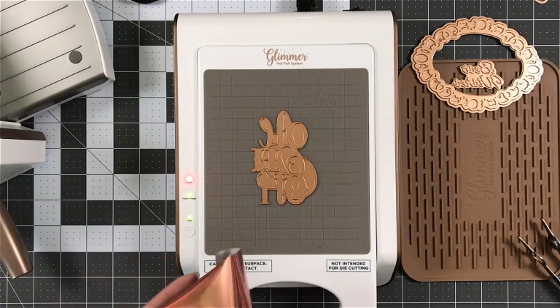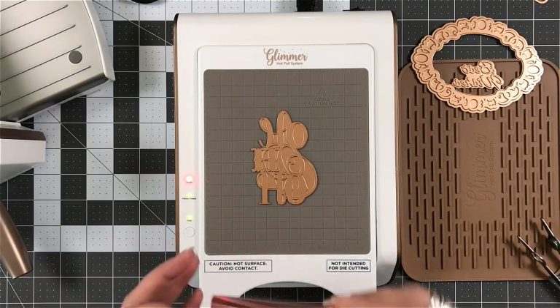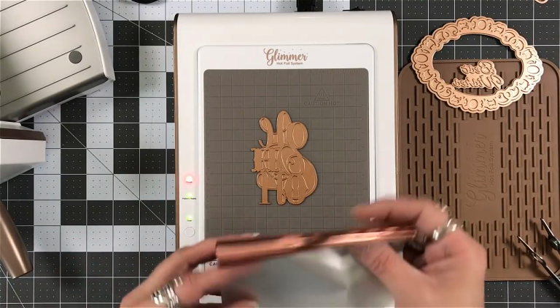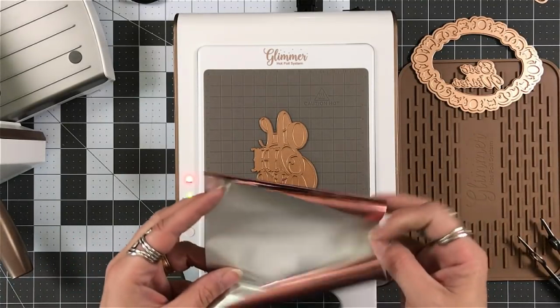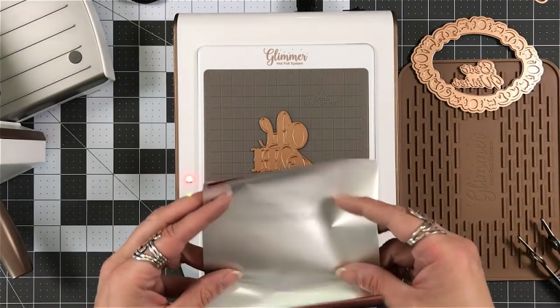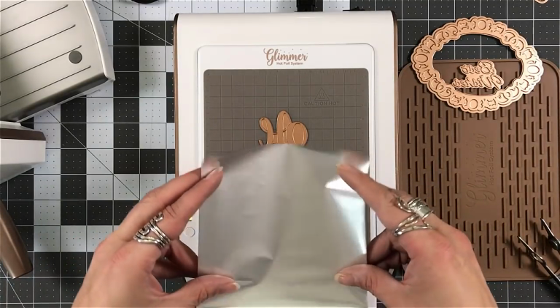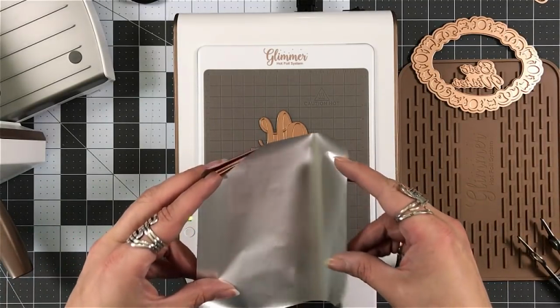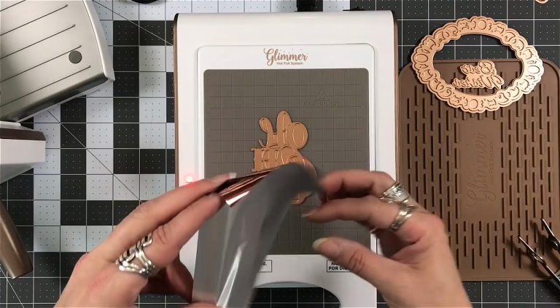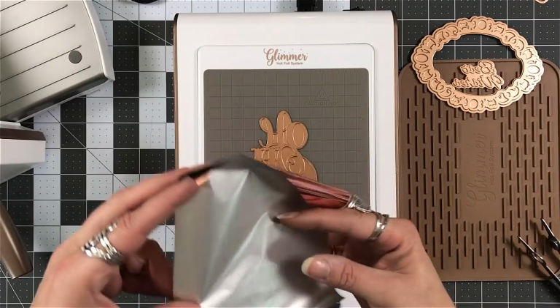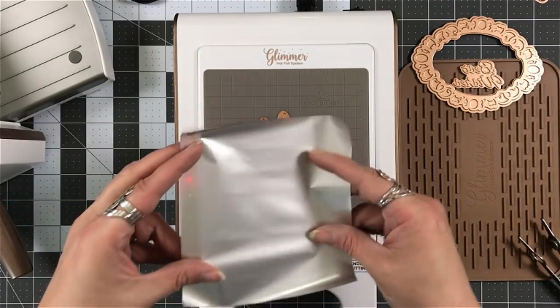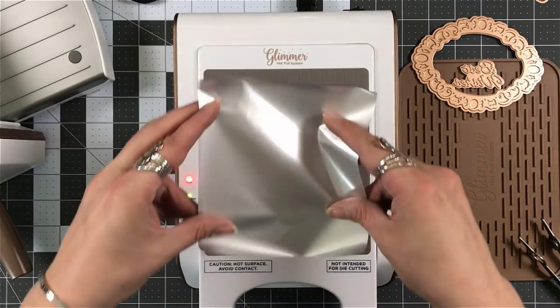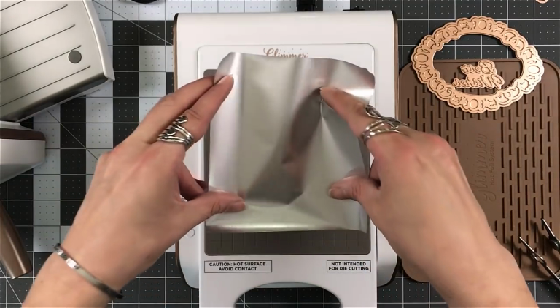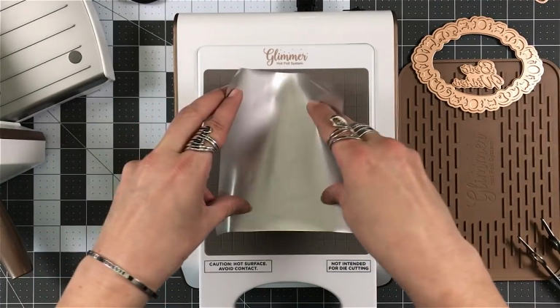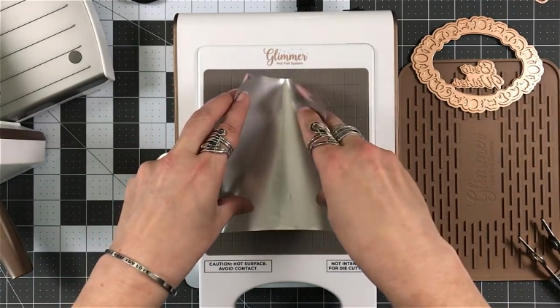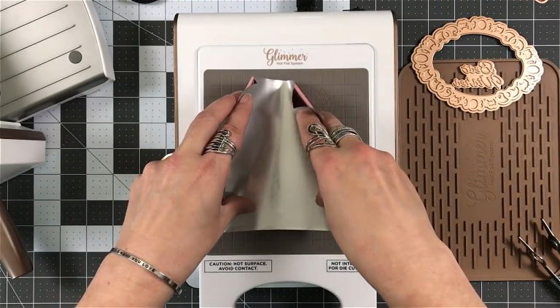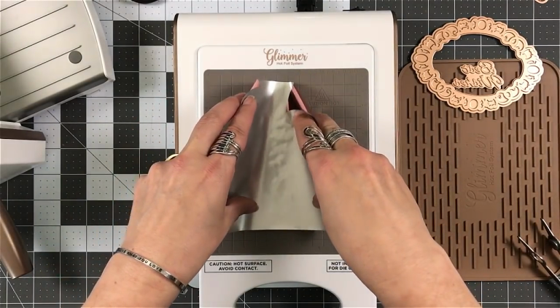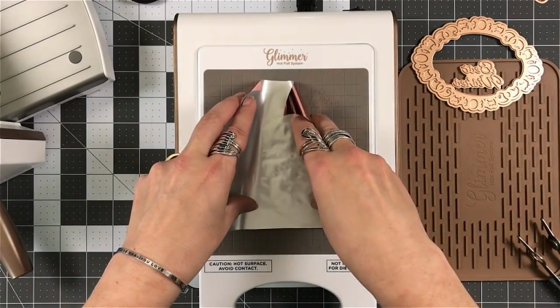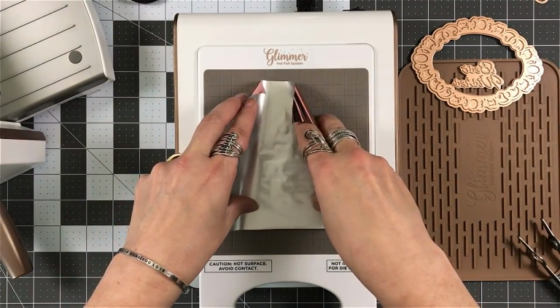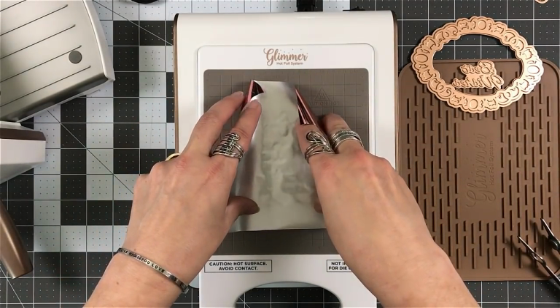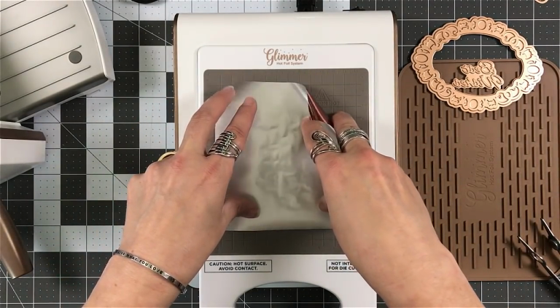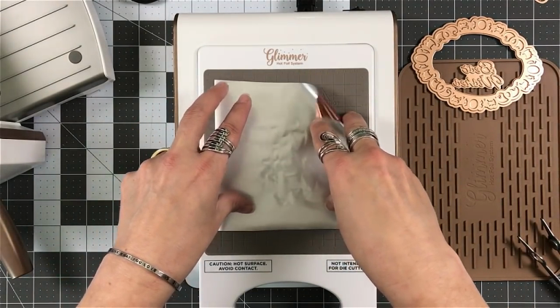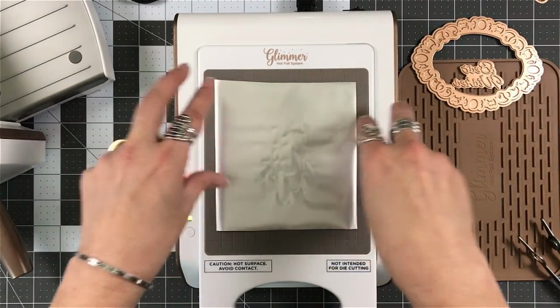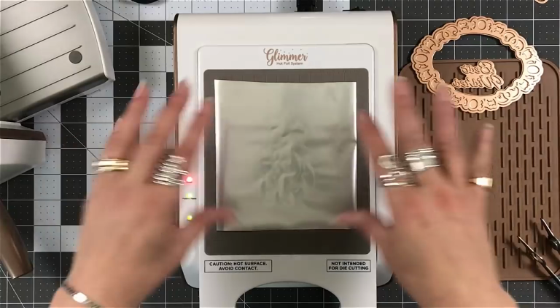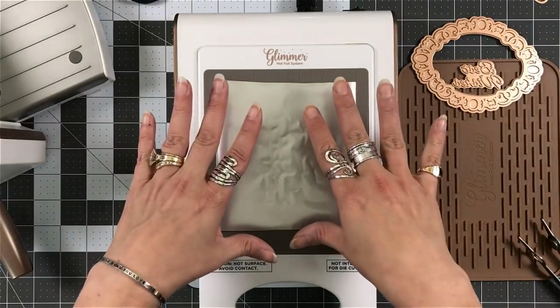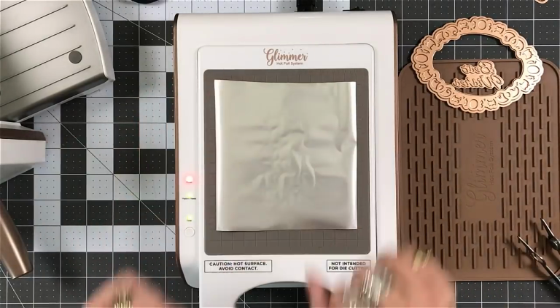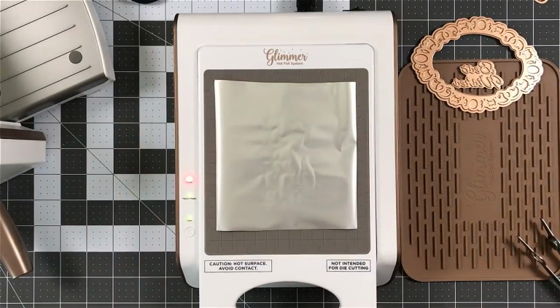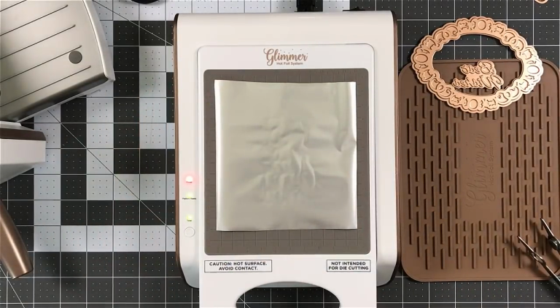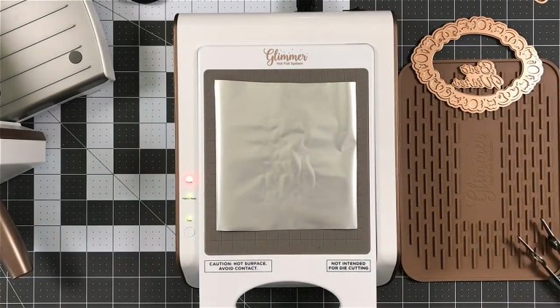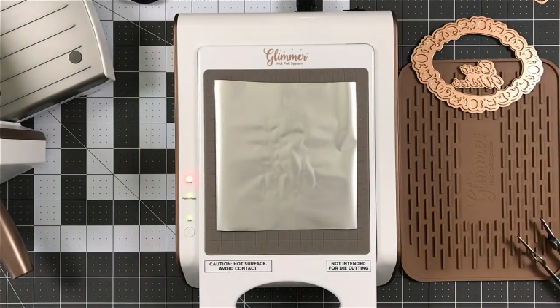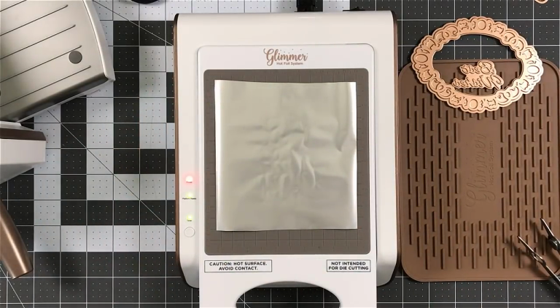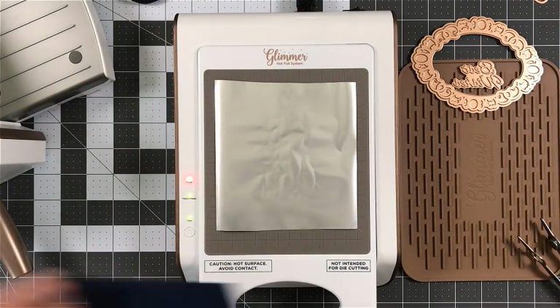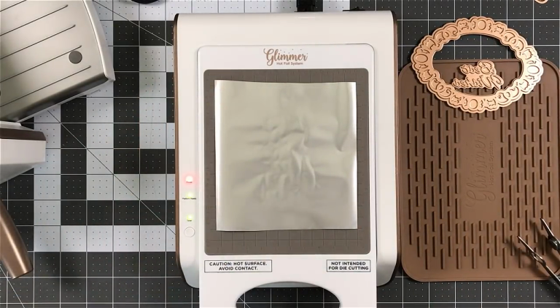We've got plate going on a lot! I hit the button. I waited. And now I'm ready to set down — shiny side foil down, design plate up.